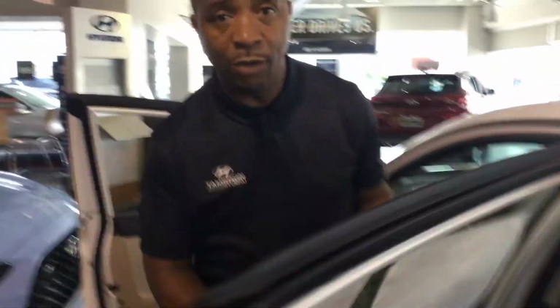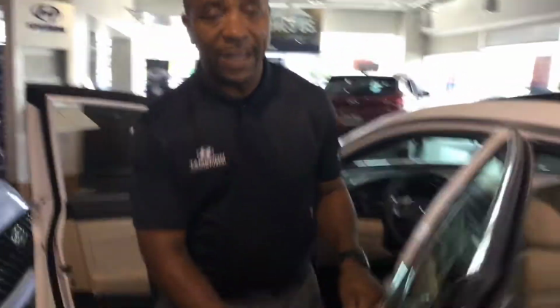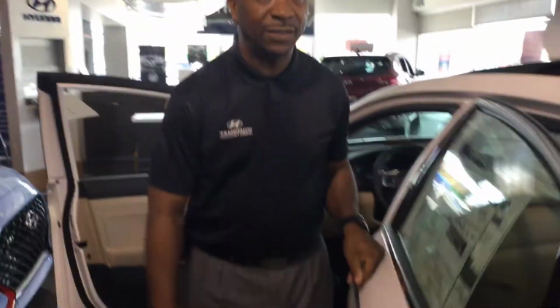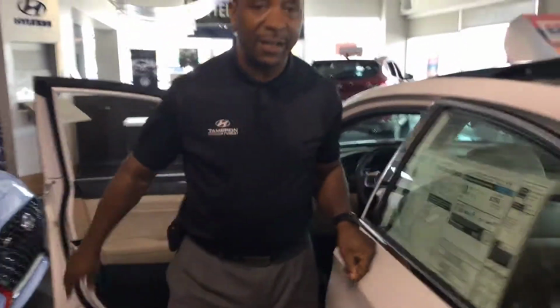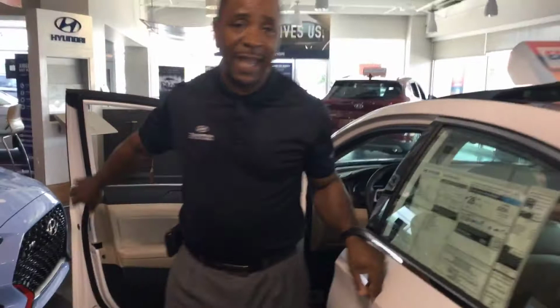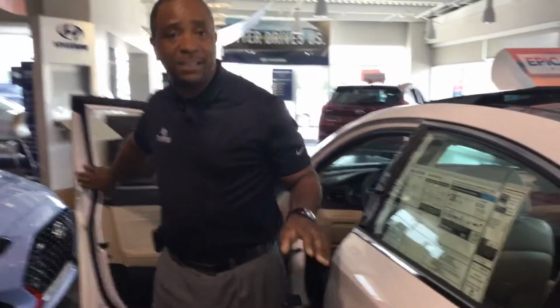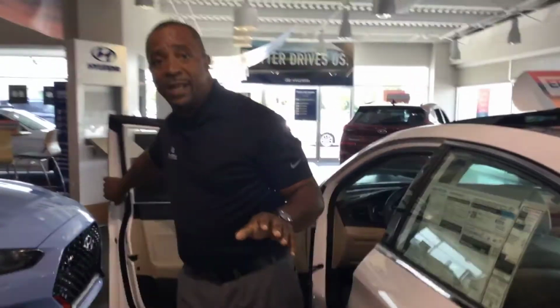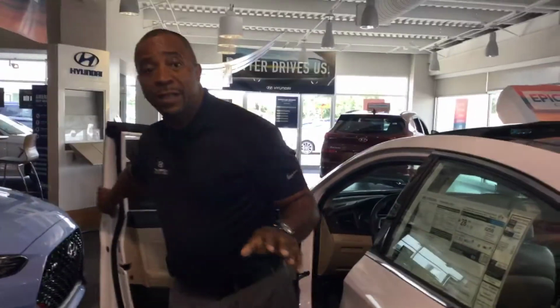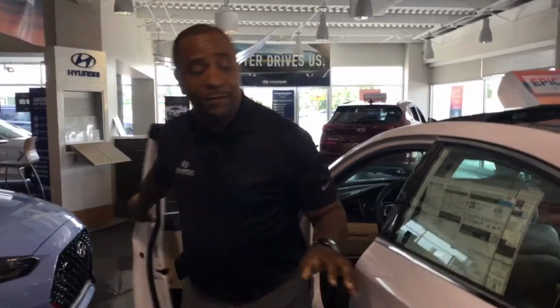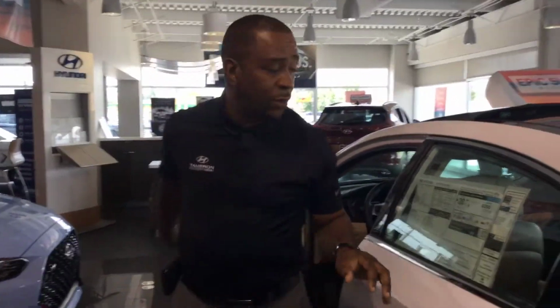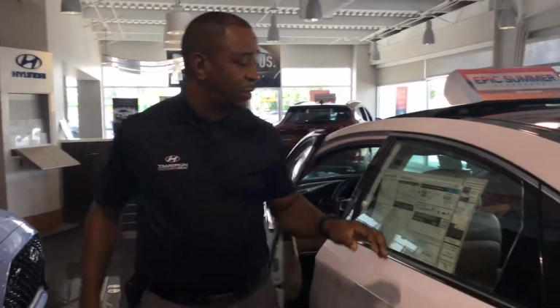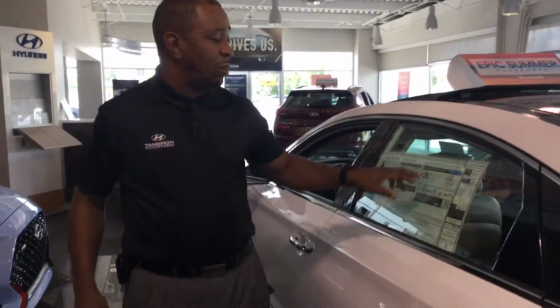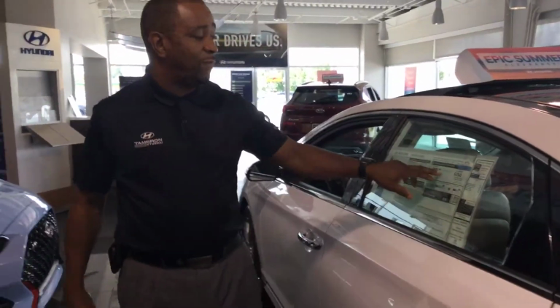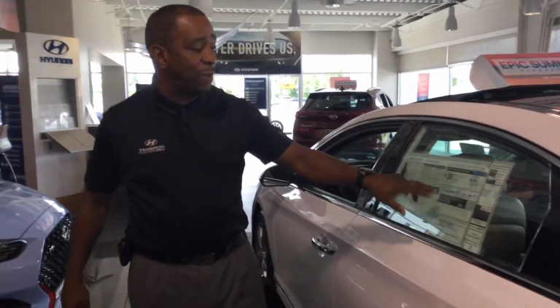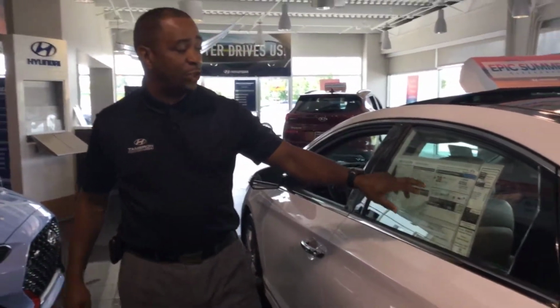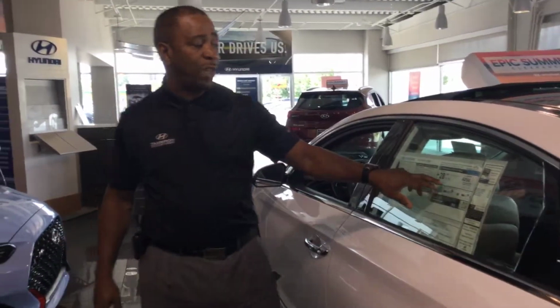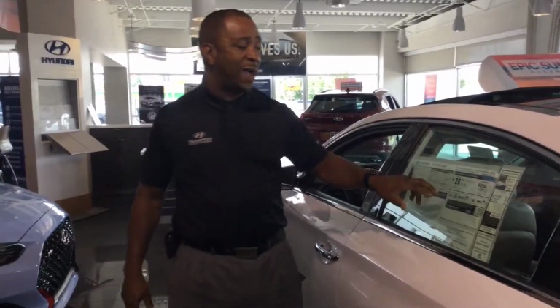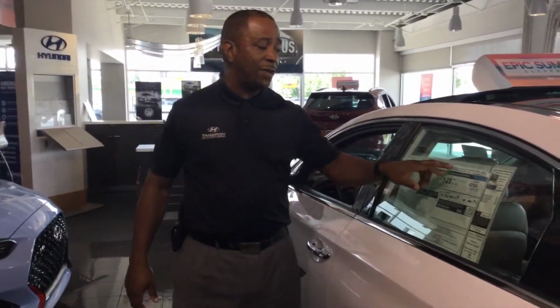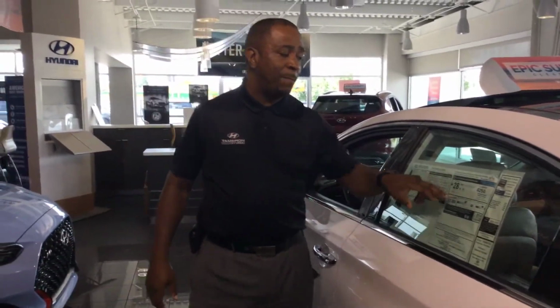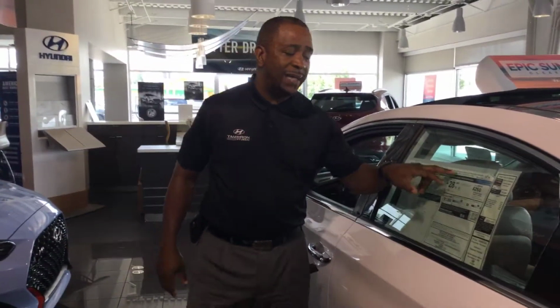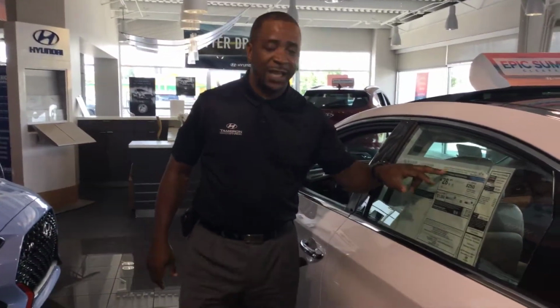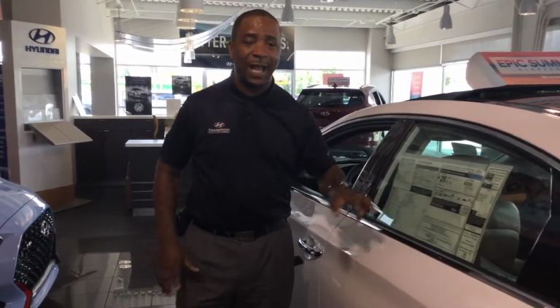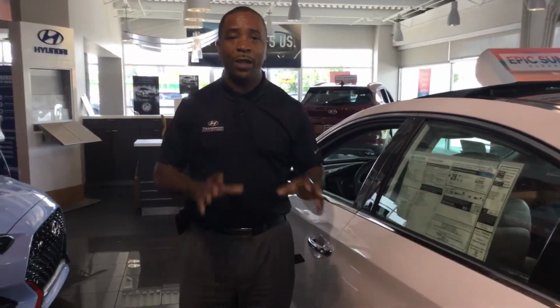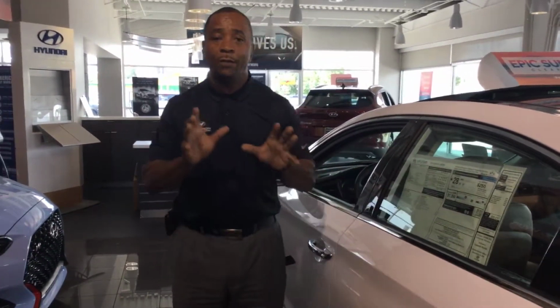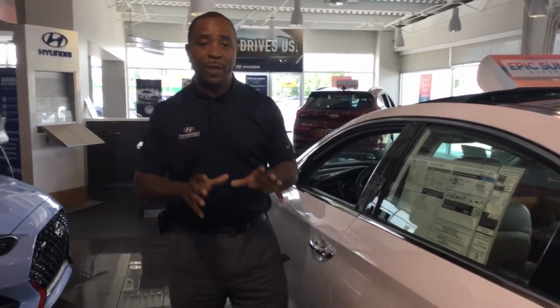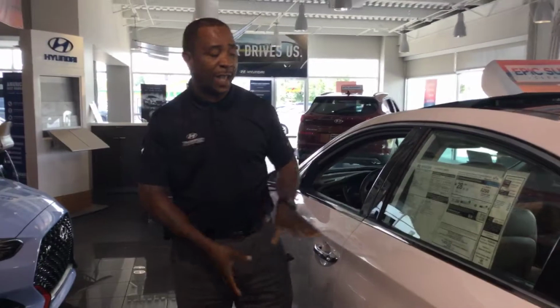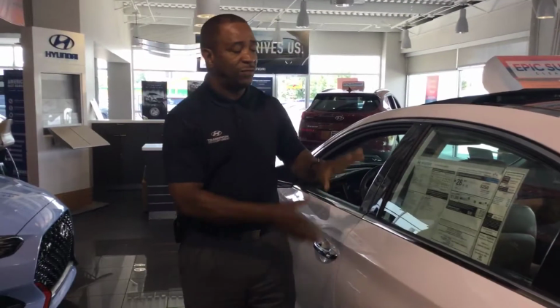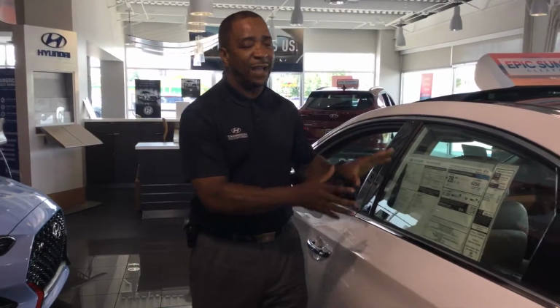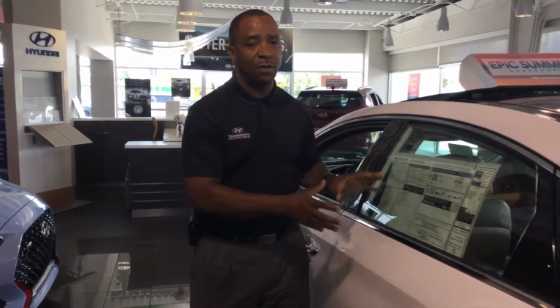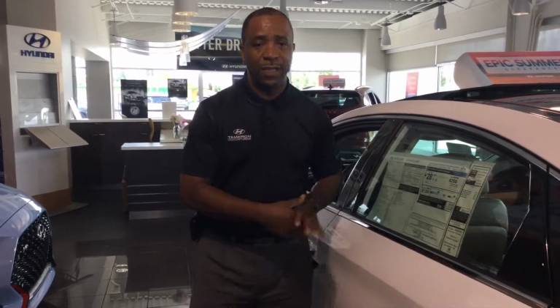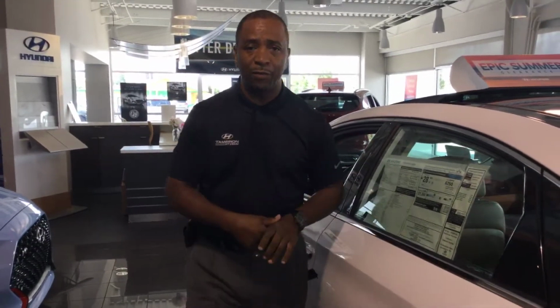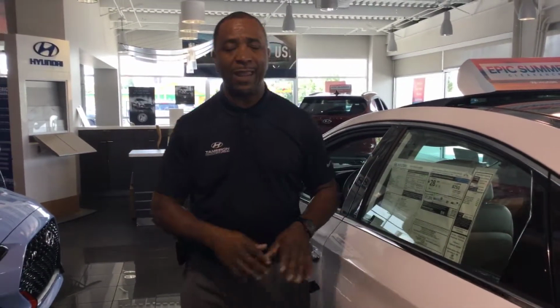The vehicle gets outstanding gas mileage — 33 highway and 25 city, with a combined city-highway of 28. It has a five-star safety rating.